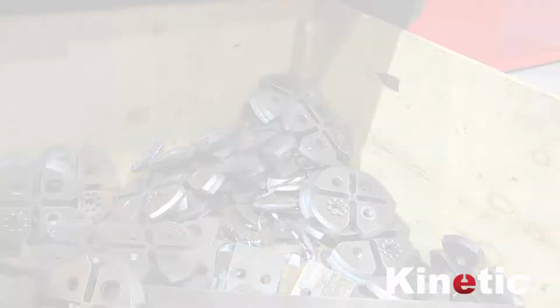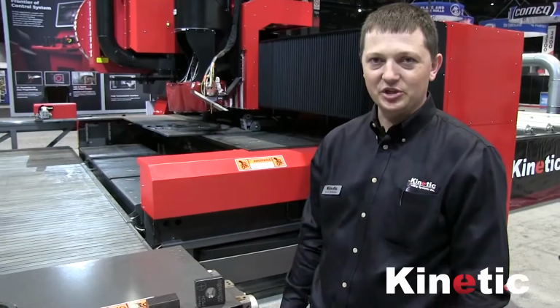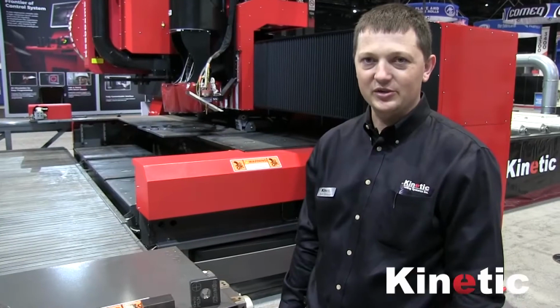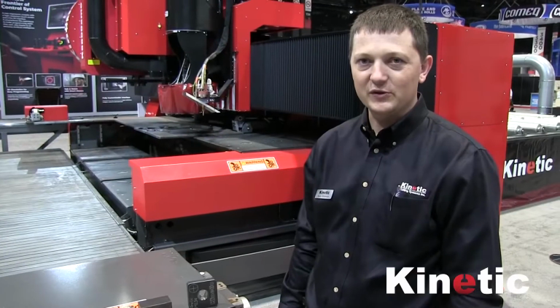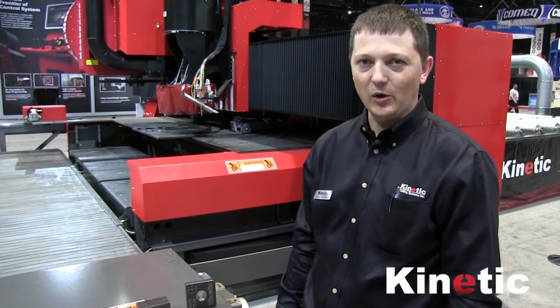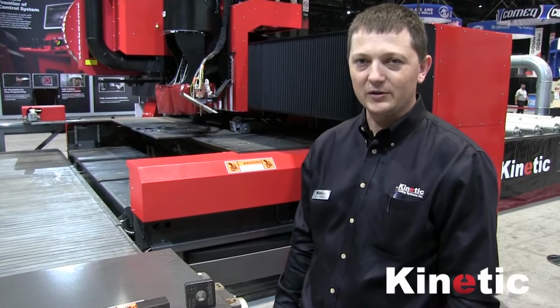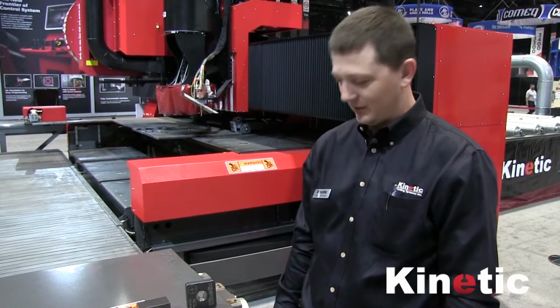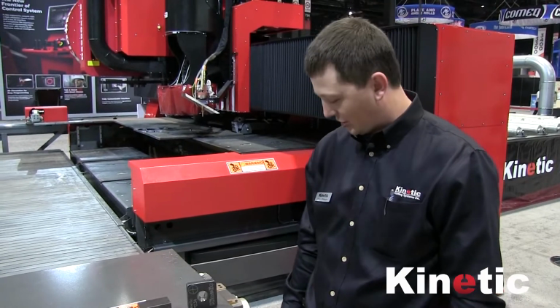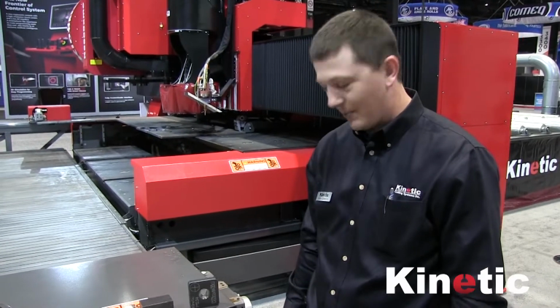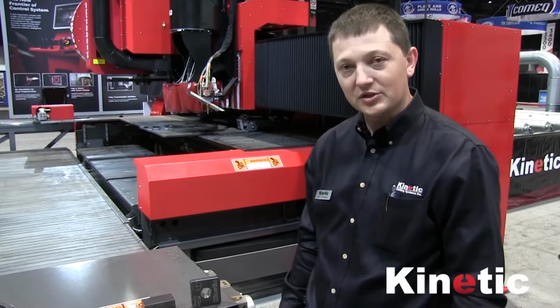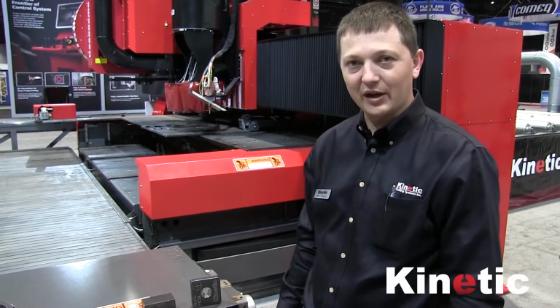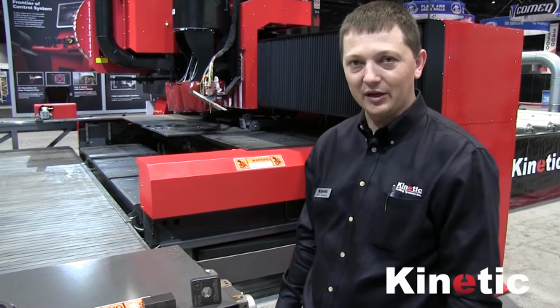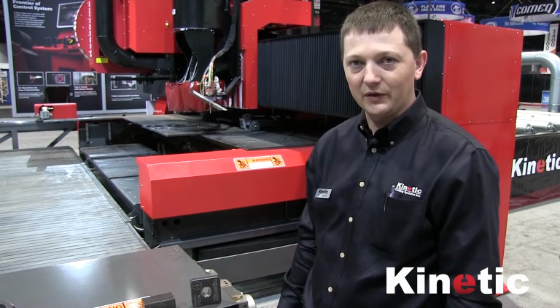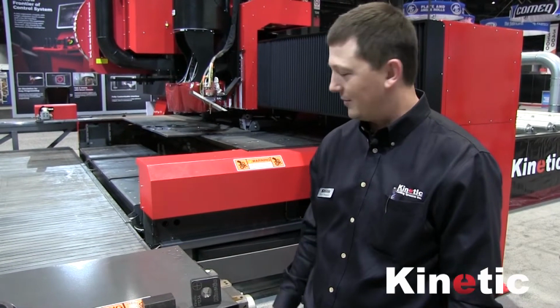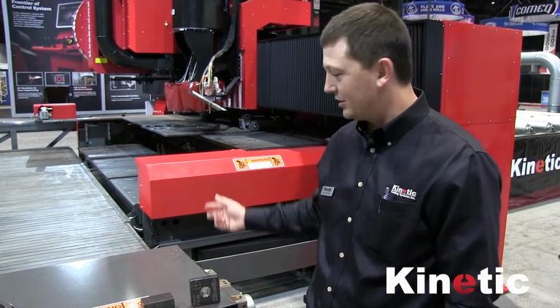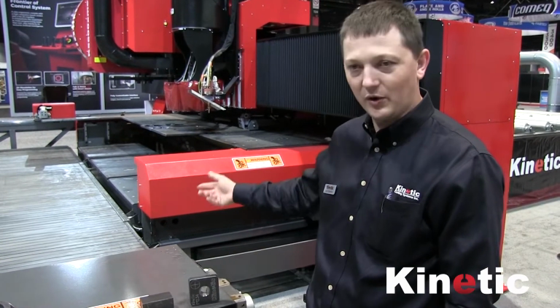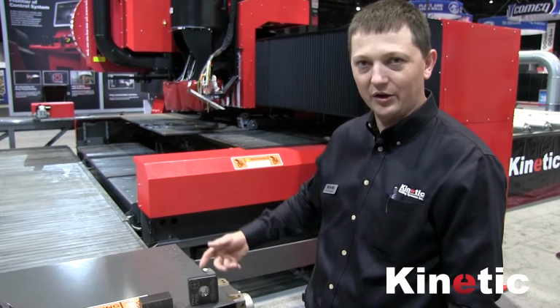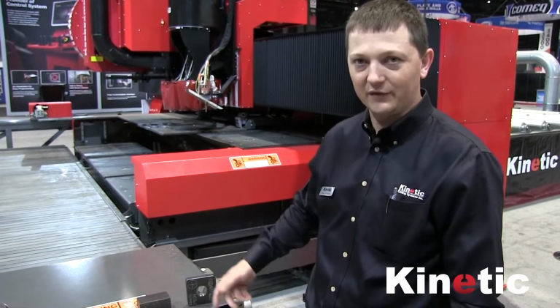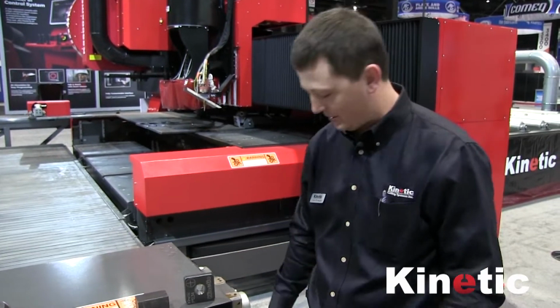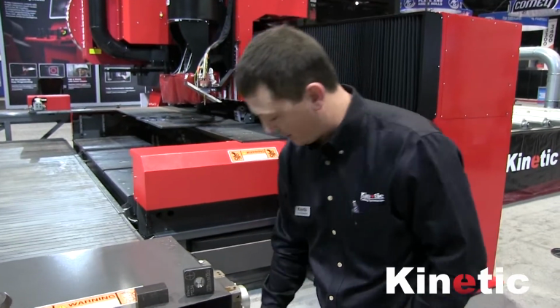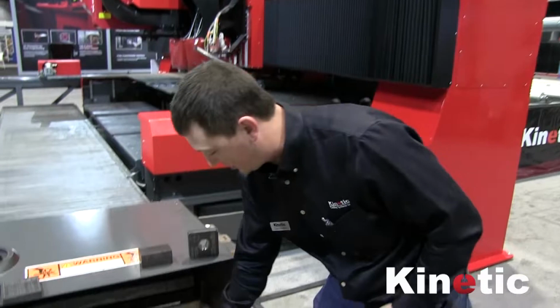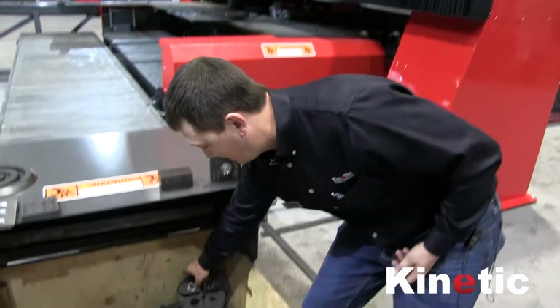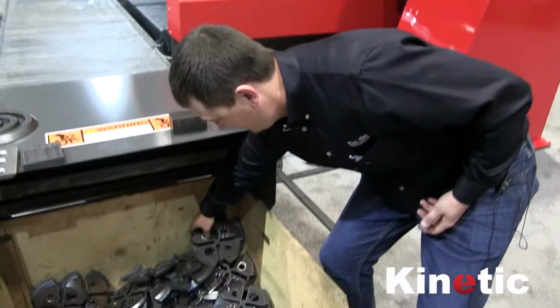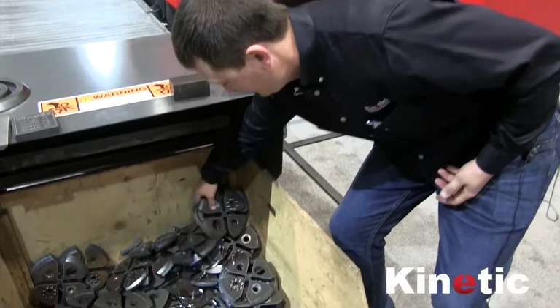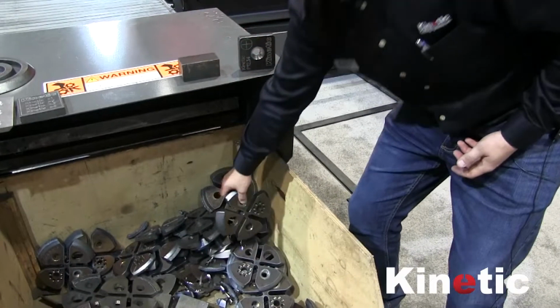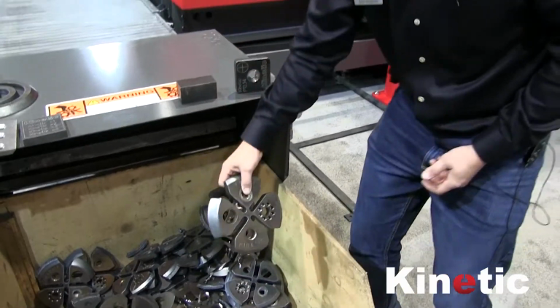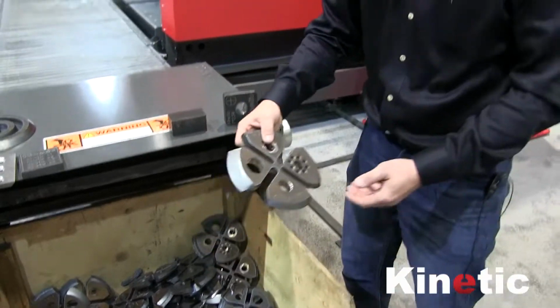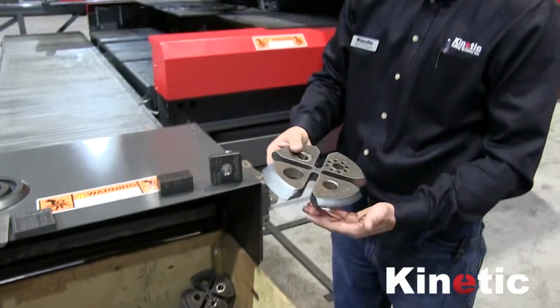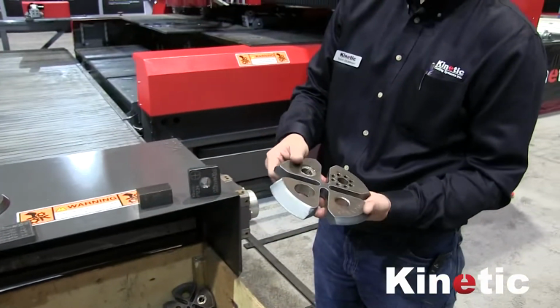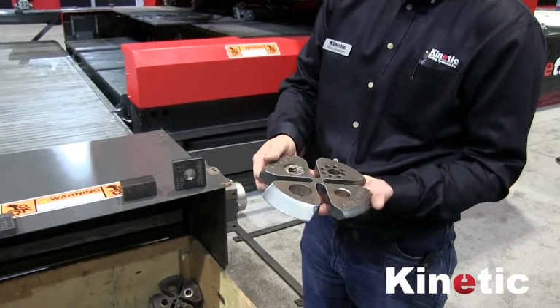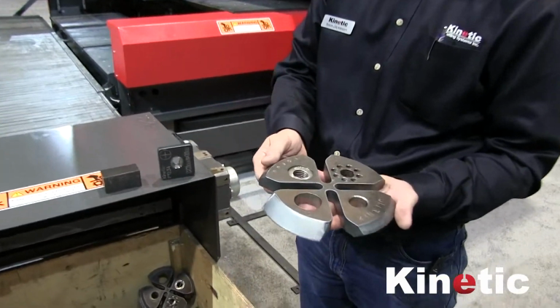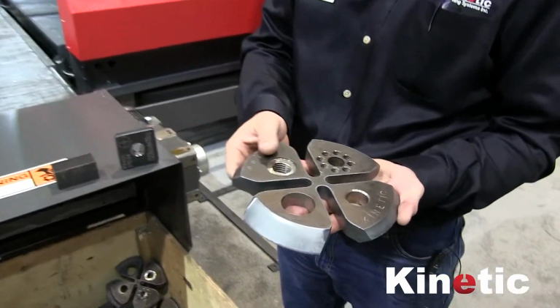This machine is great for small parts, so your operators don't have to get up on the table. They just run out on the conveyor and right into the bin. And here's the part that we just cut.